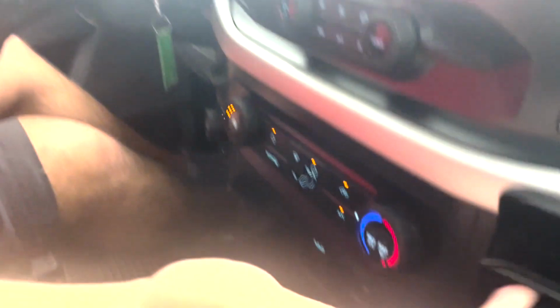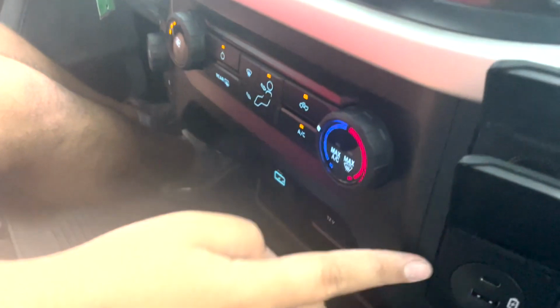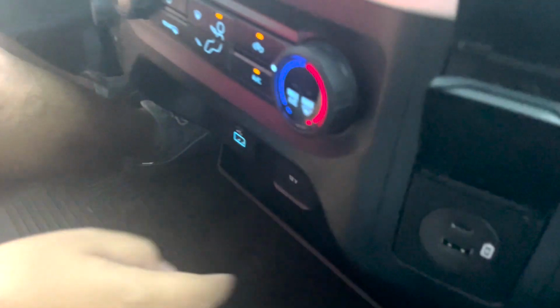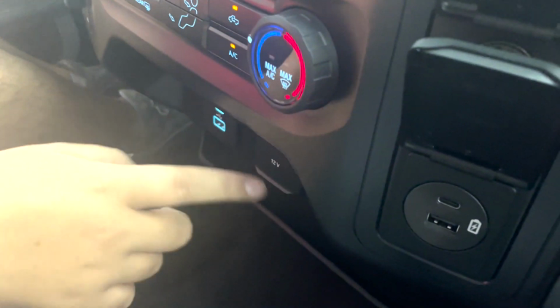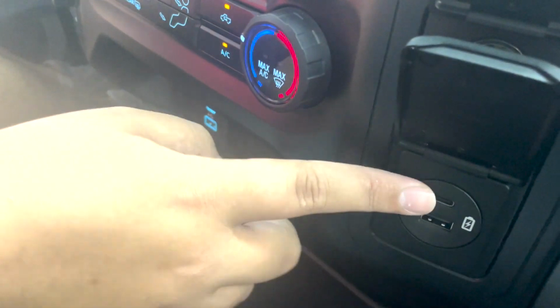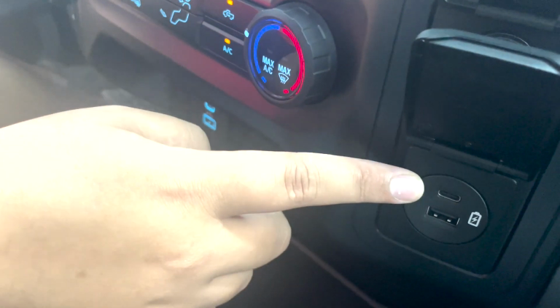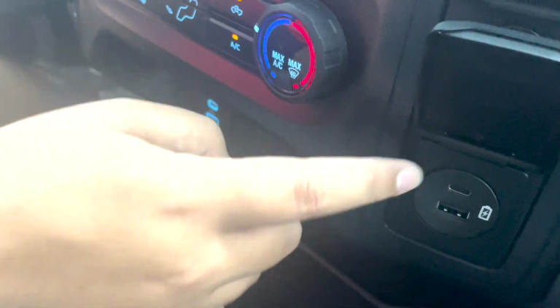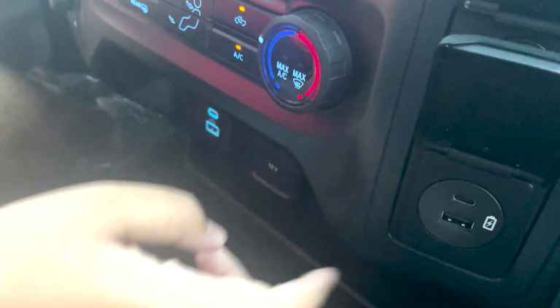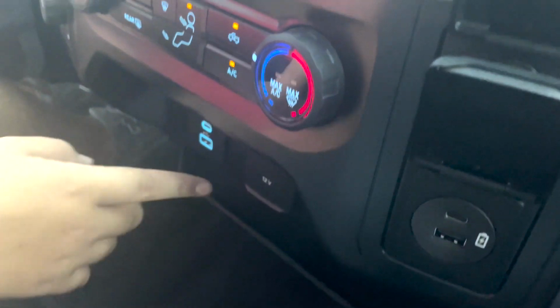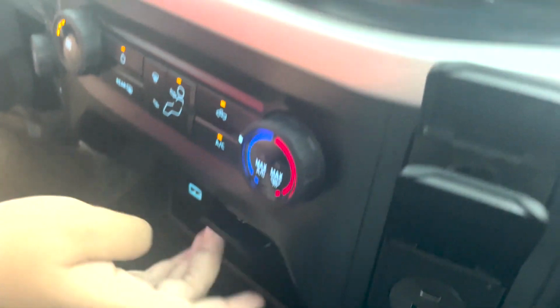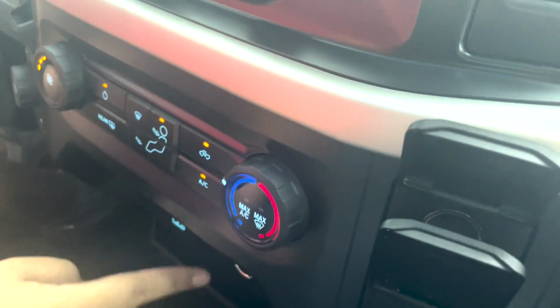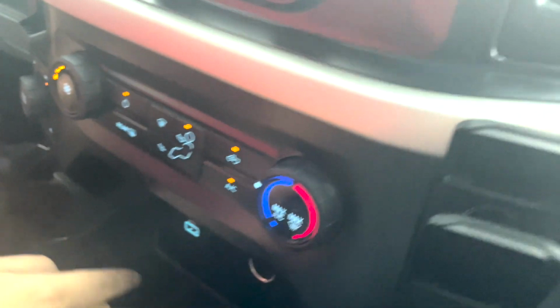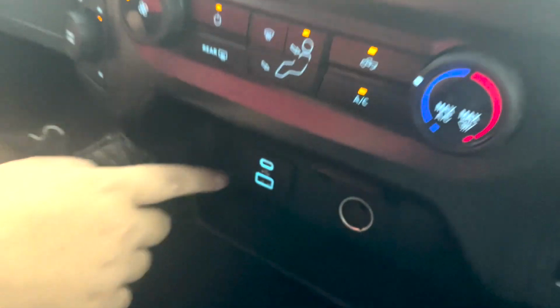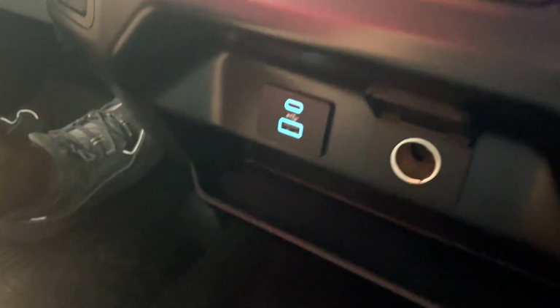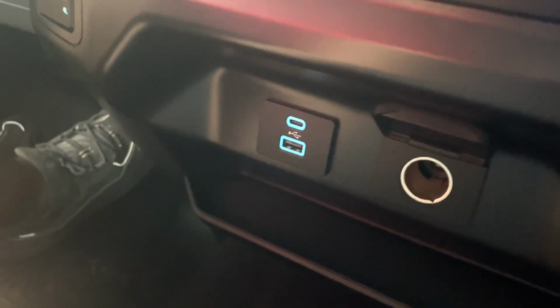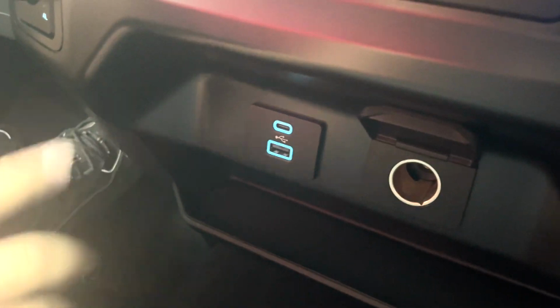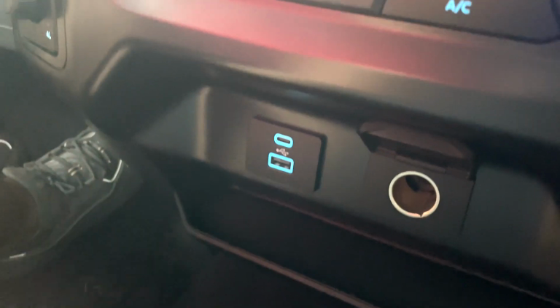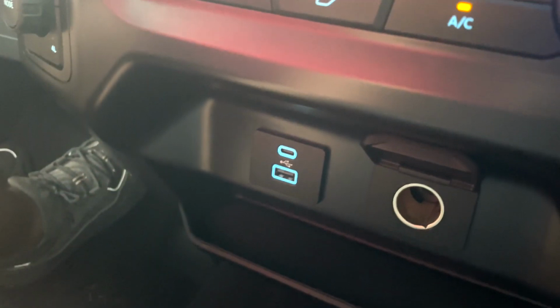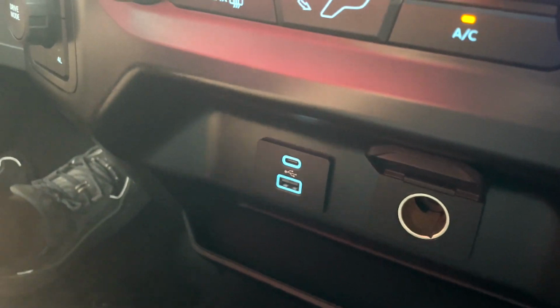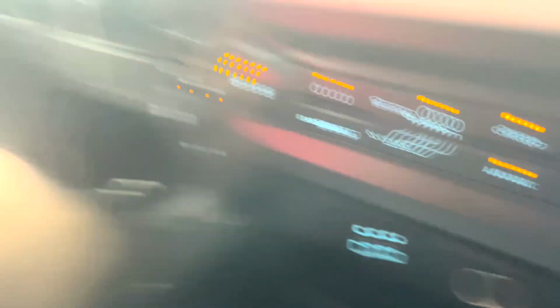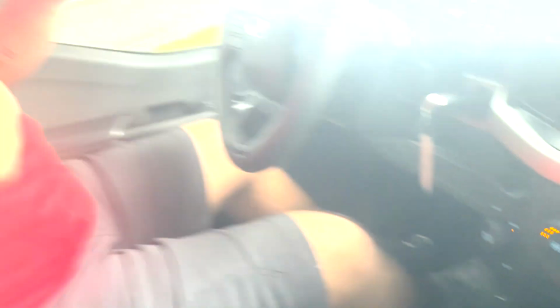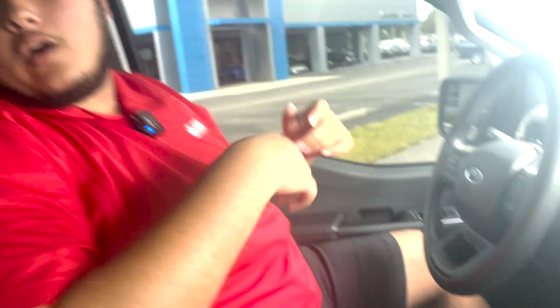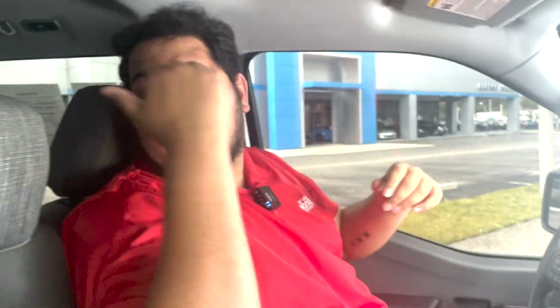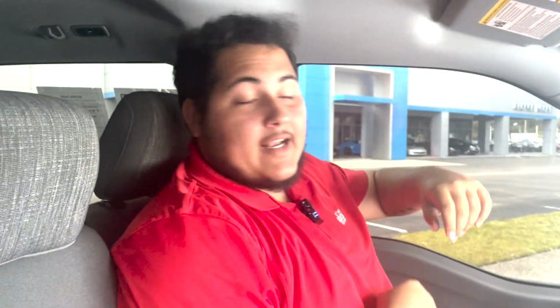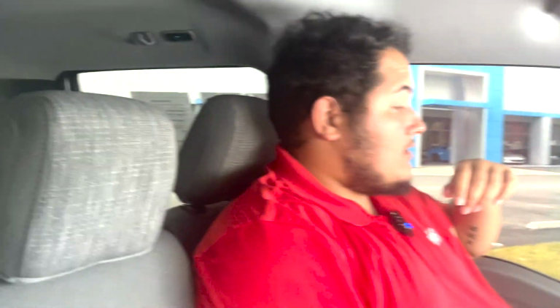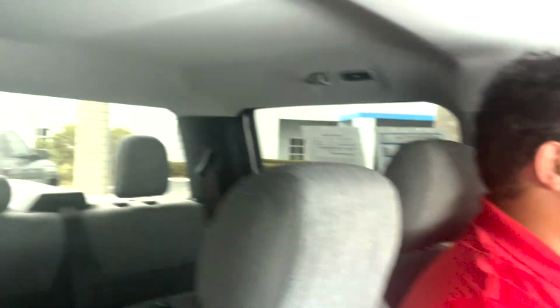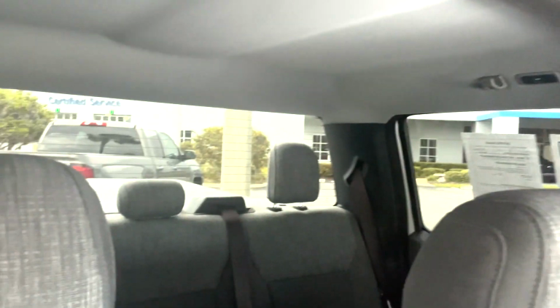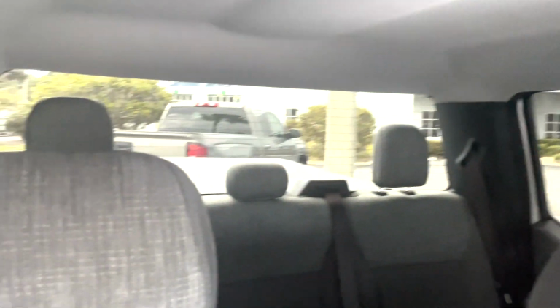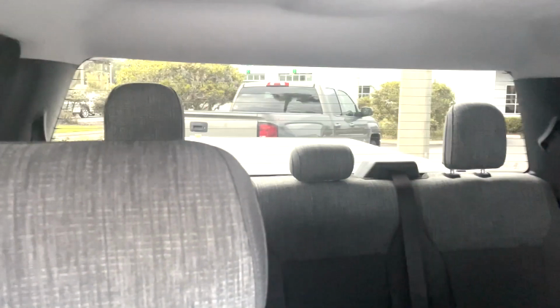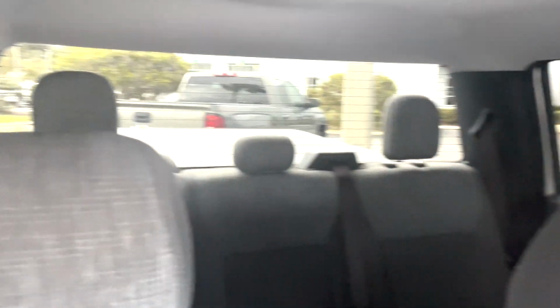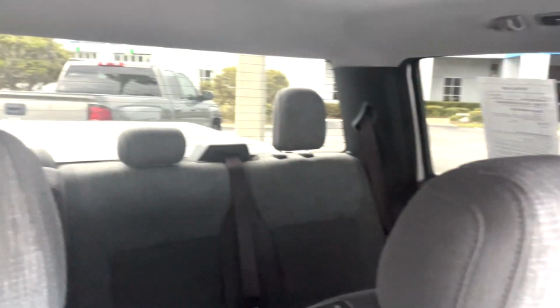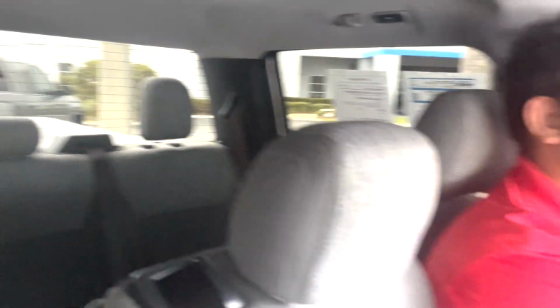There's a full-size connector with USB-C and USB, another 12-volt, and another USB-C and USB. Overall, as far as the back space, you've got plenty of room for your passengers — you're not going to be cramped in or anything like that.